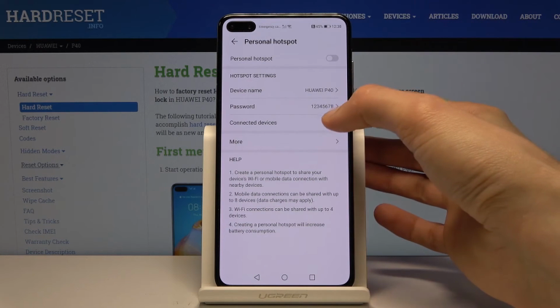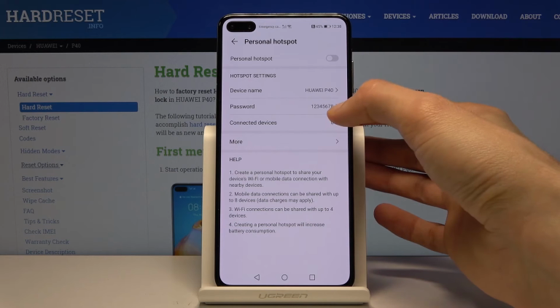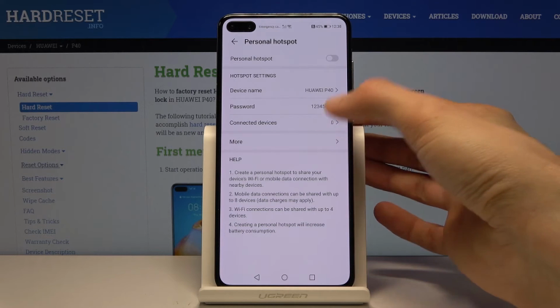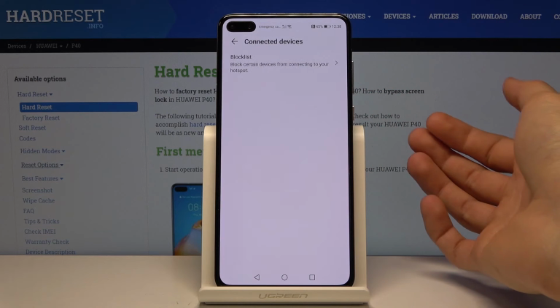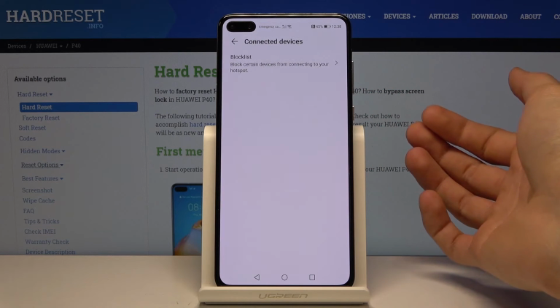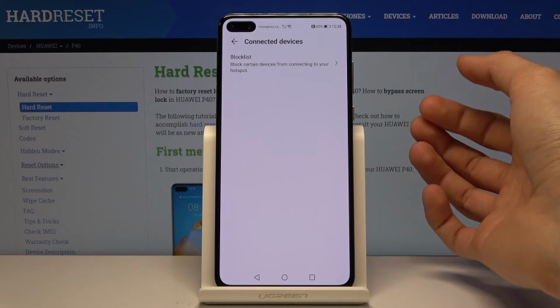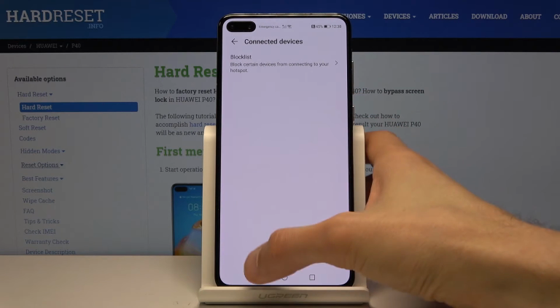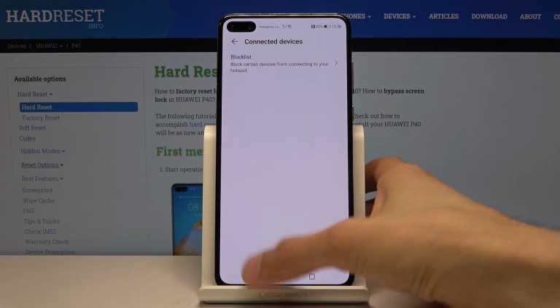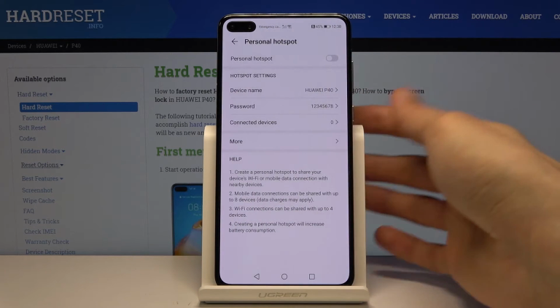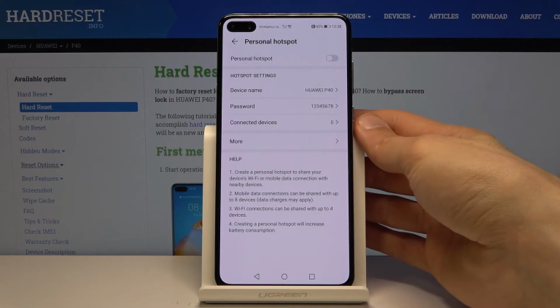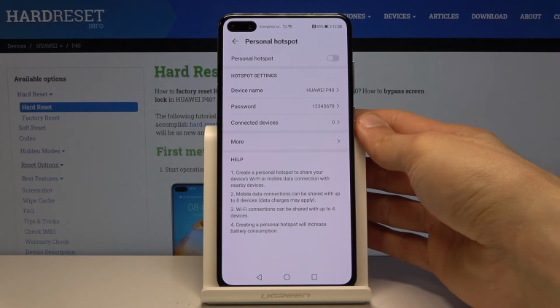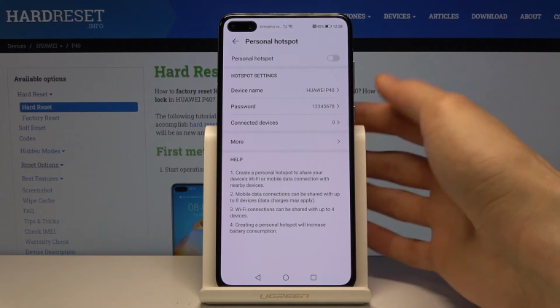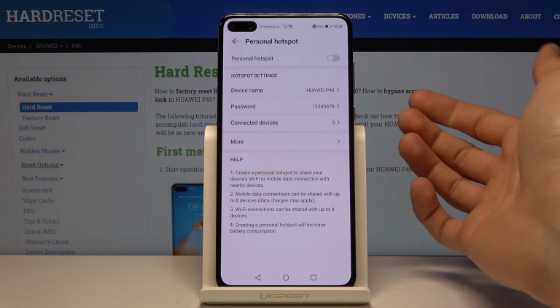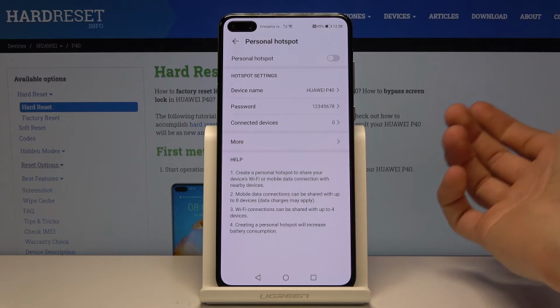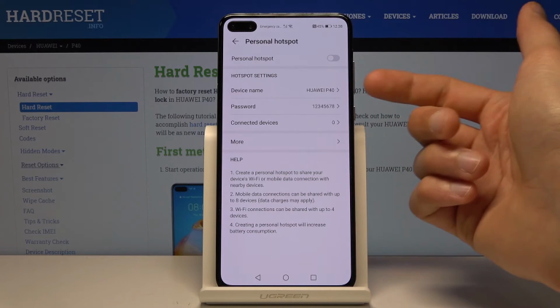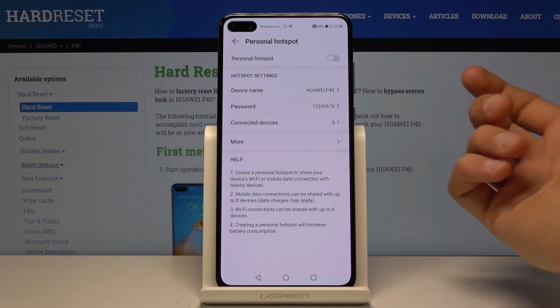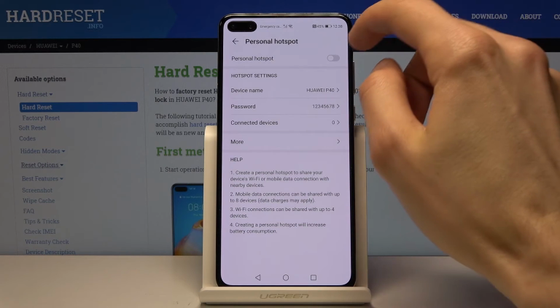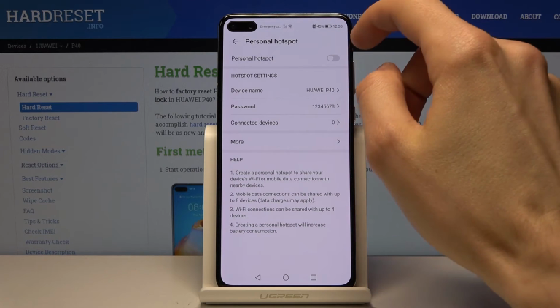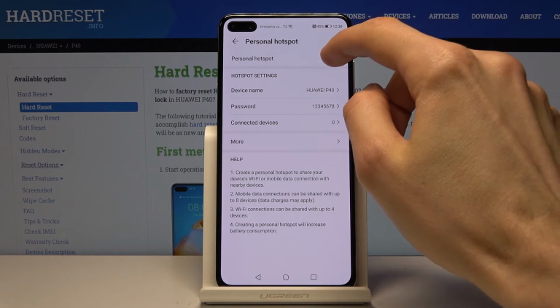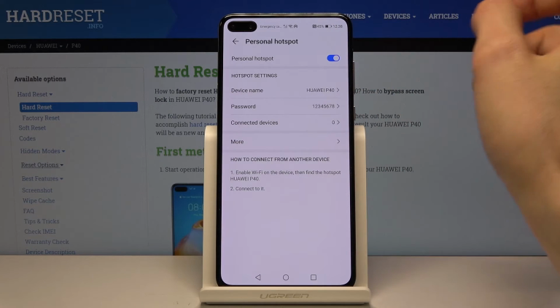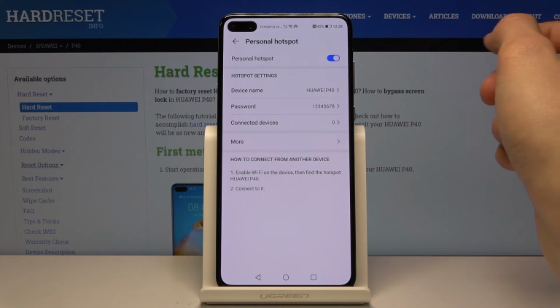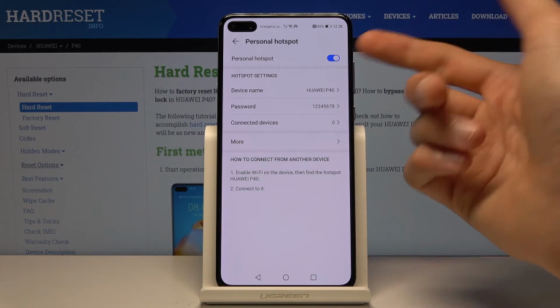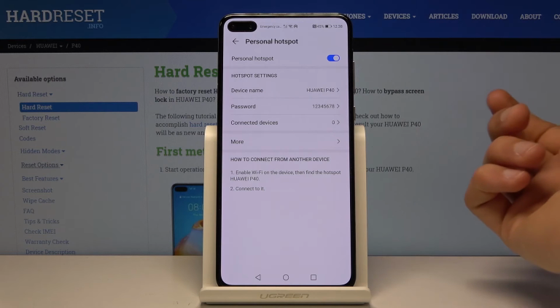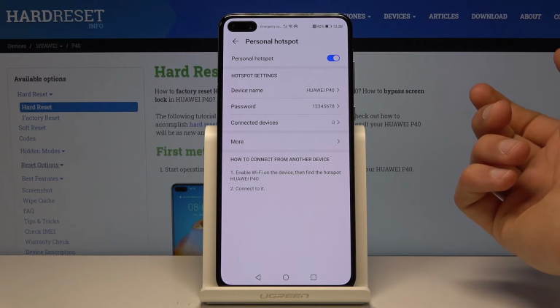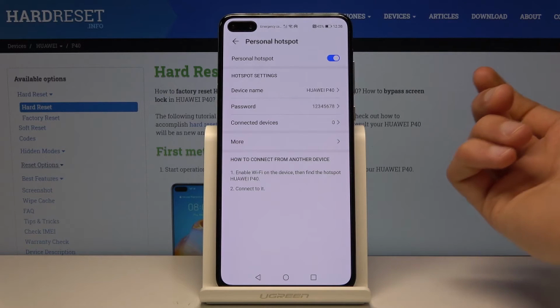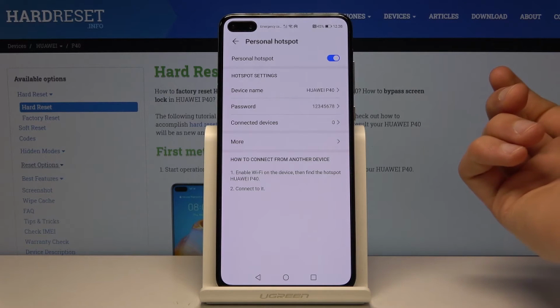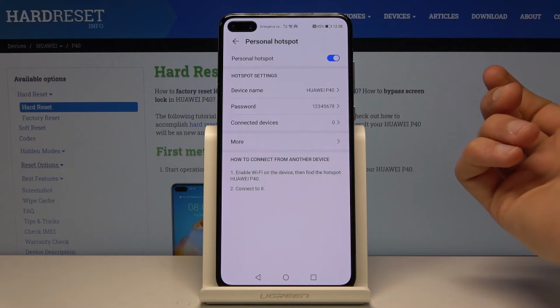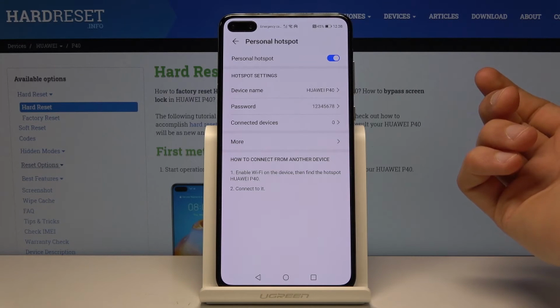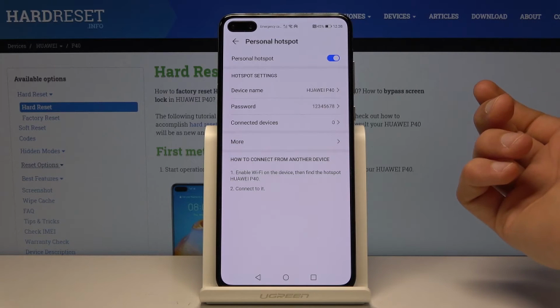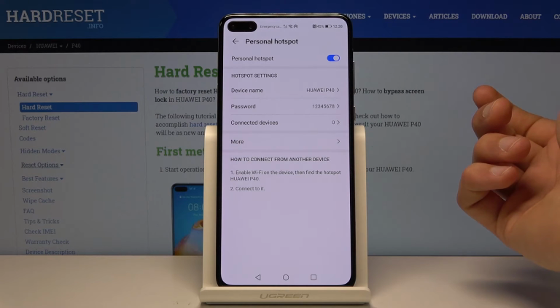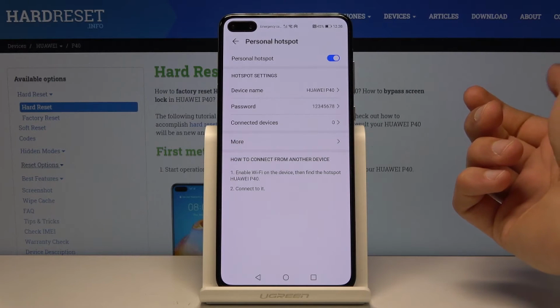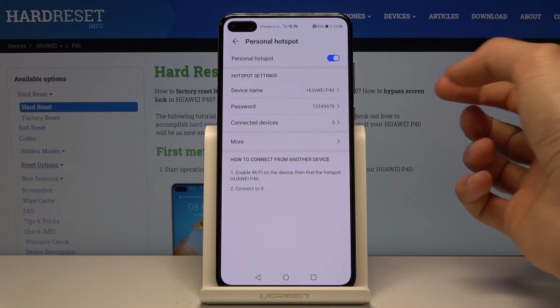Right here you have connected devices, which shows you how many devices are connected. Once you have set those two things up, tap the button to enable the hotspot and you can then find this network in your Wi-Fi list.